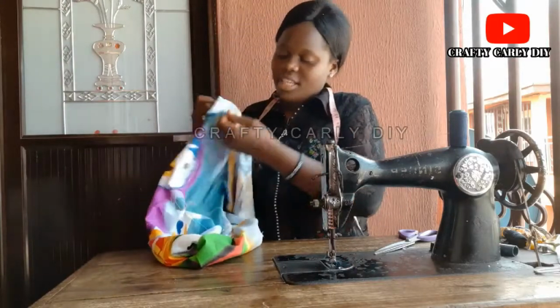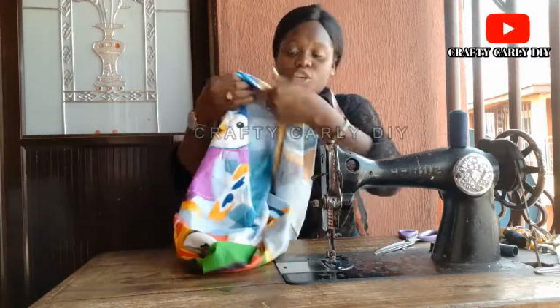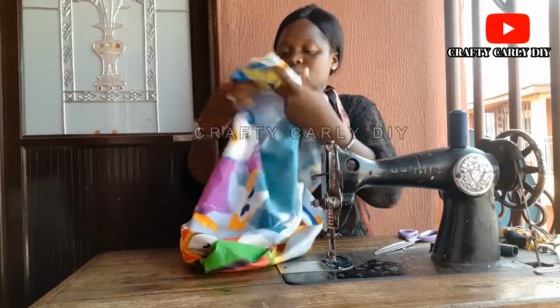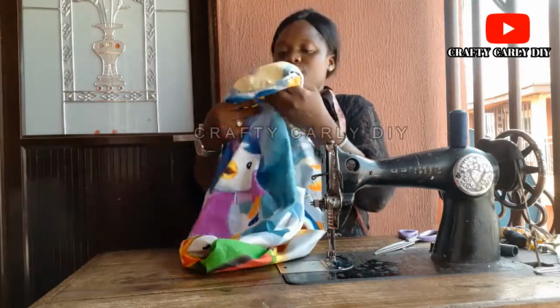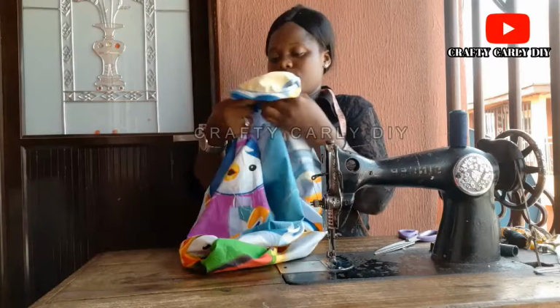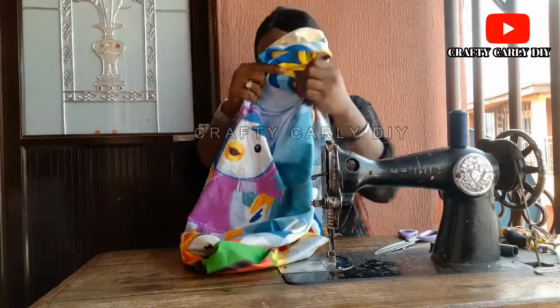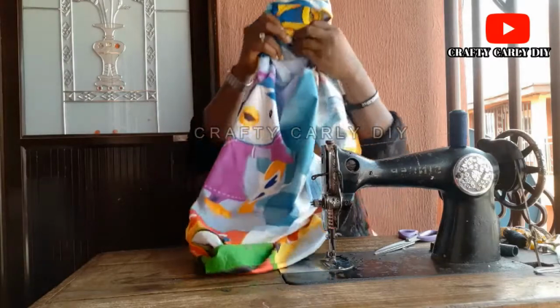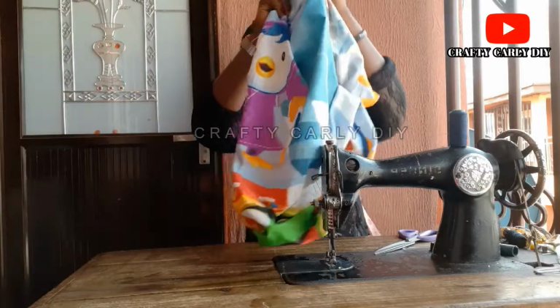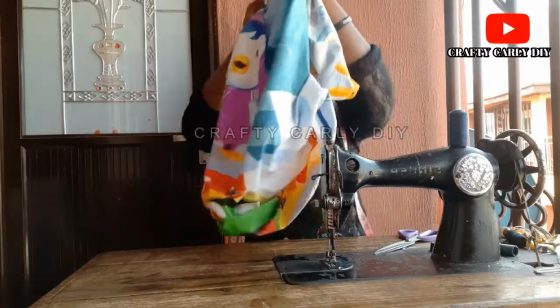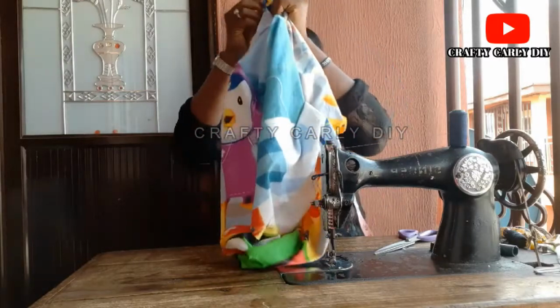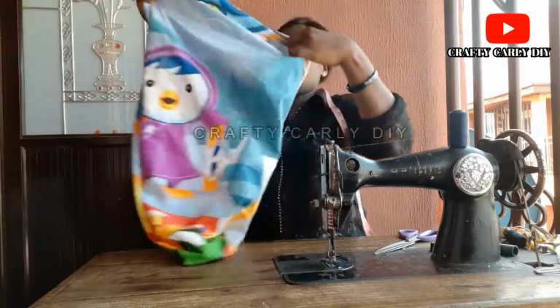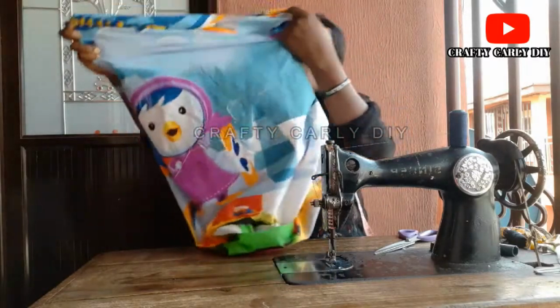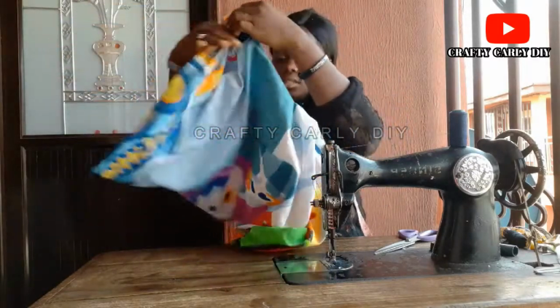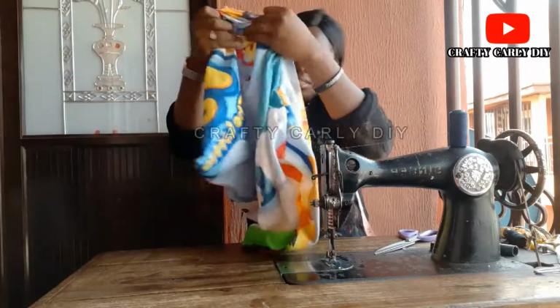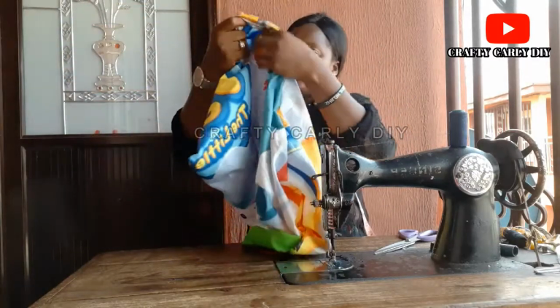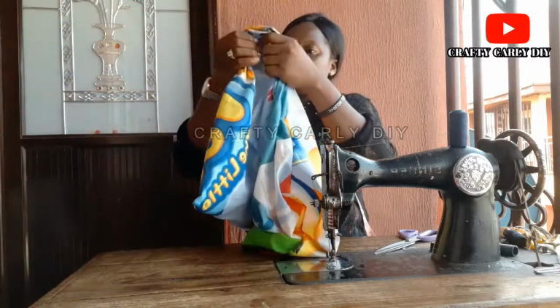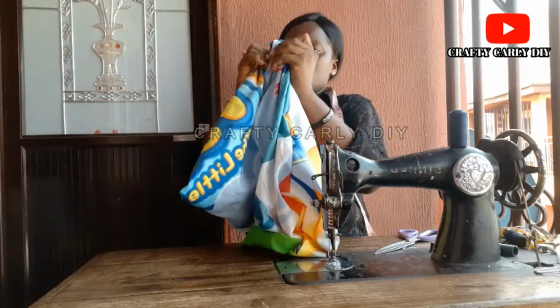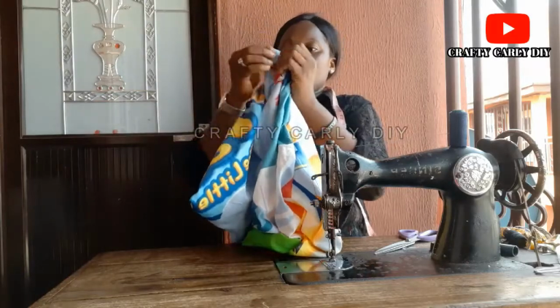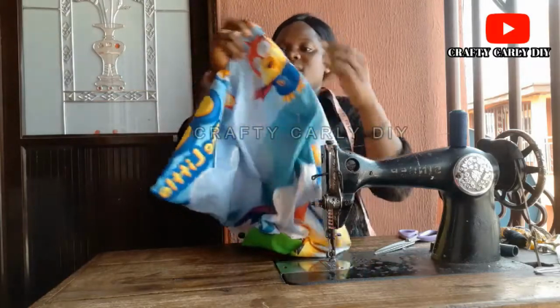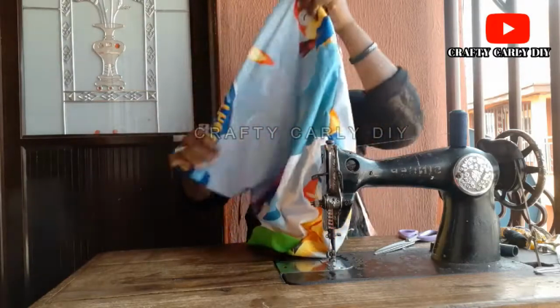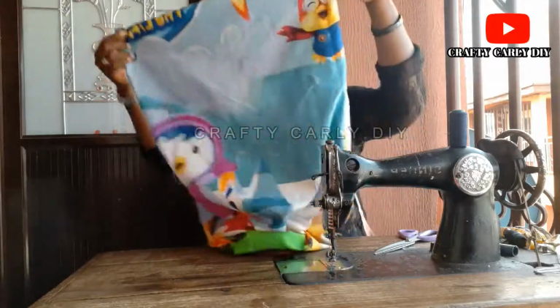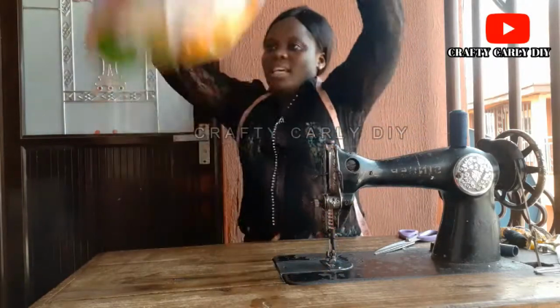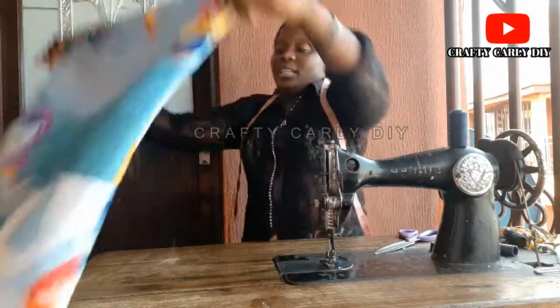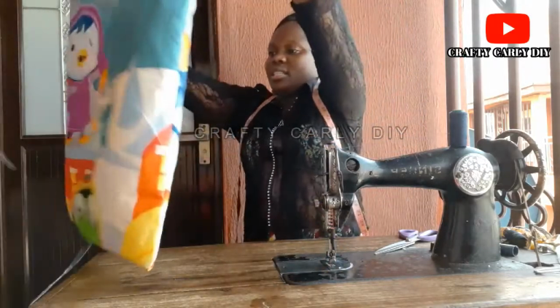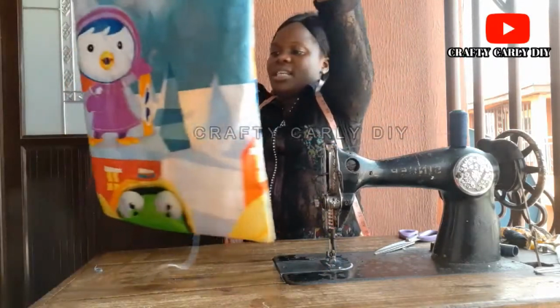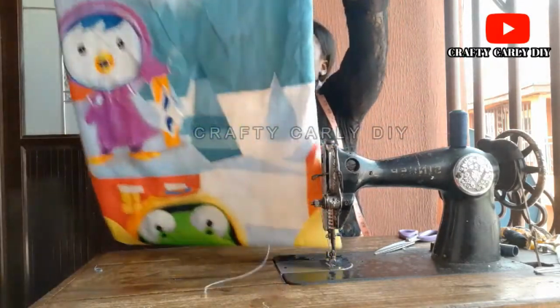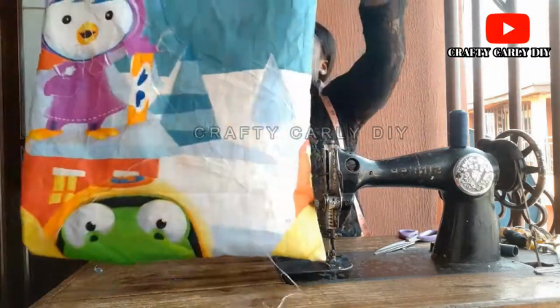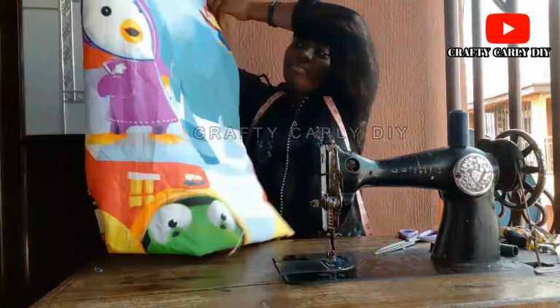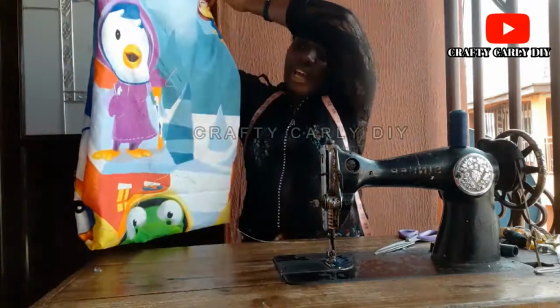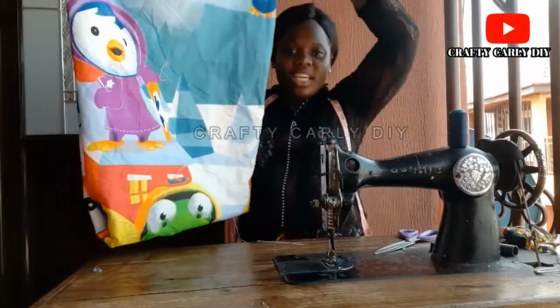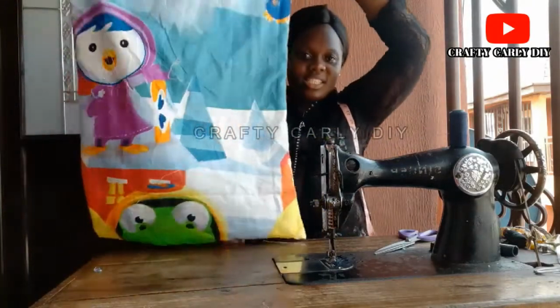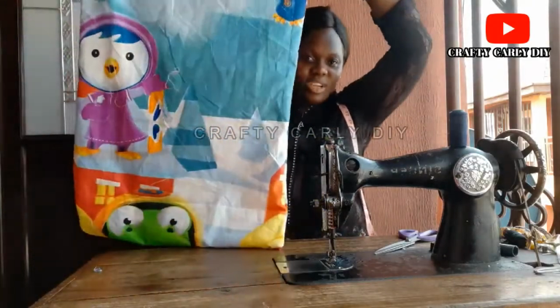We turn it out — turn it over. That's it. The pillowcase is ready.